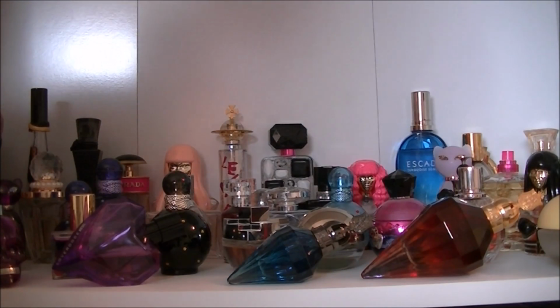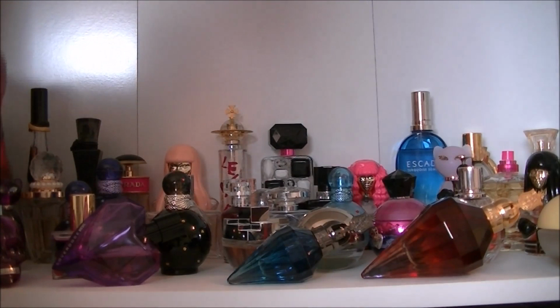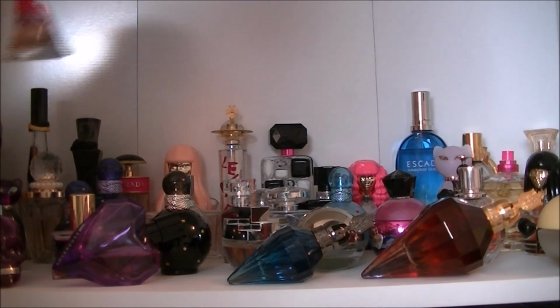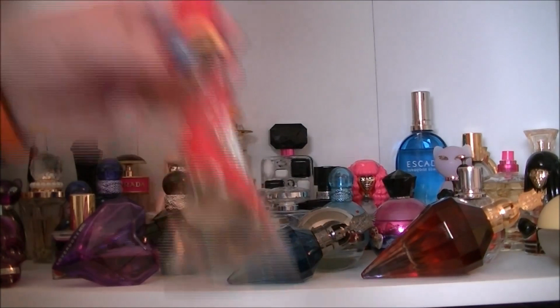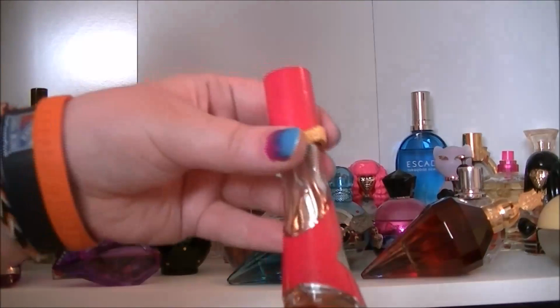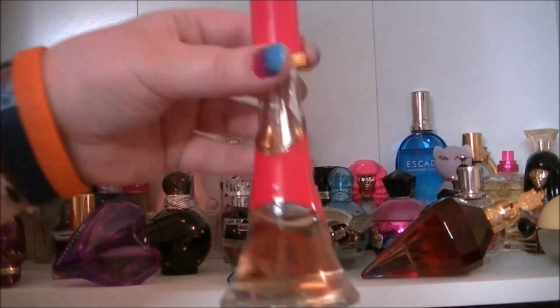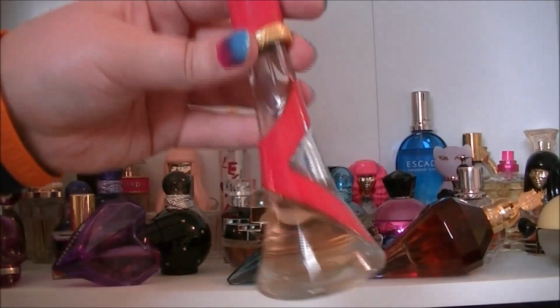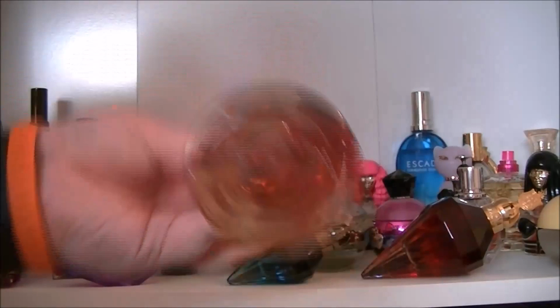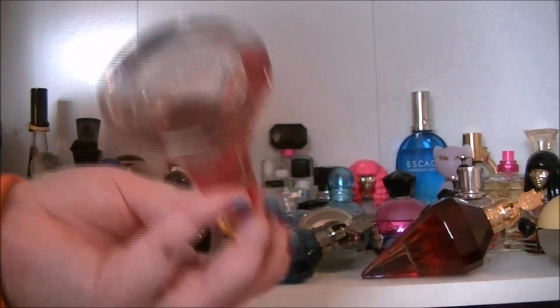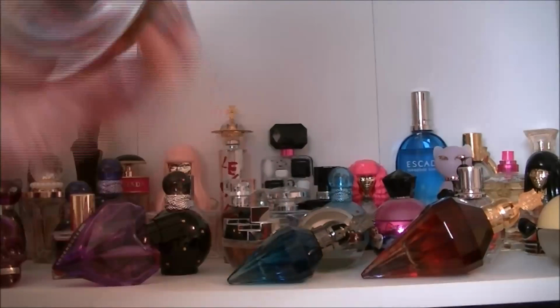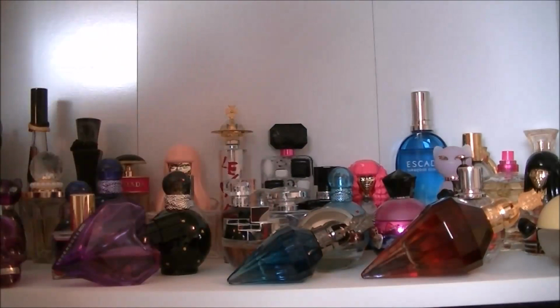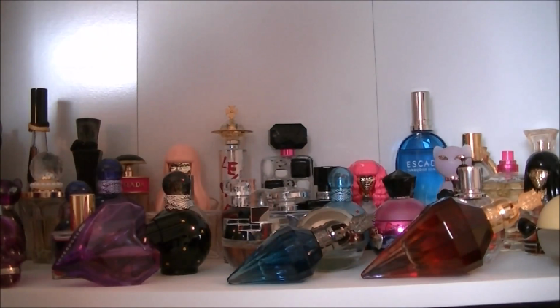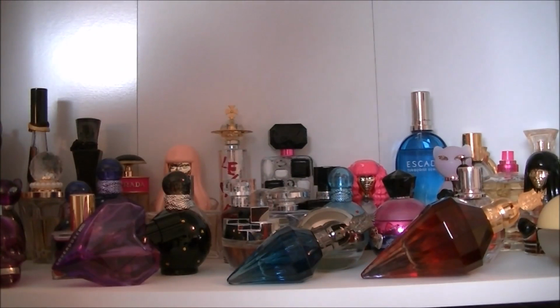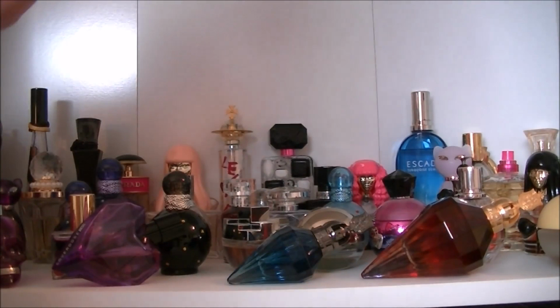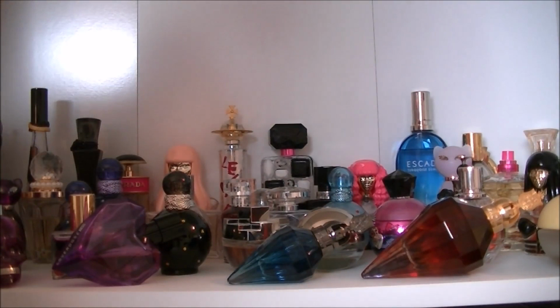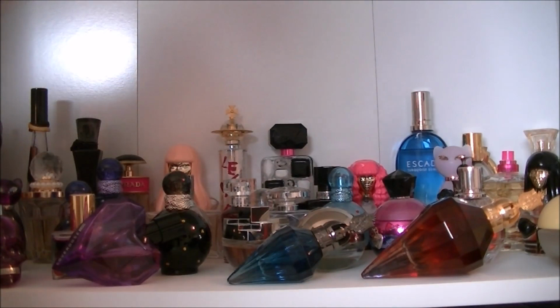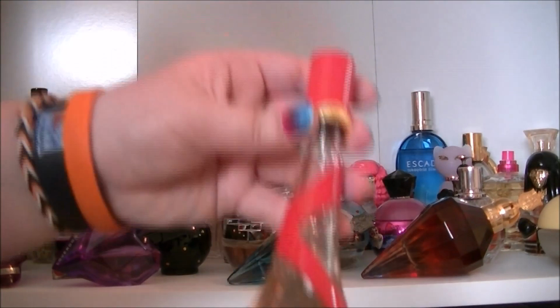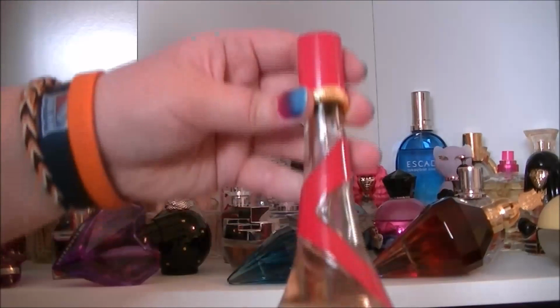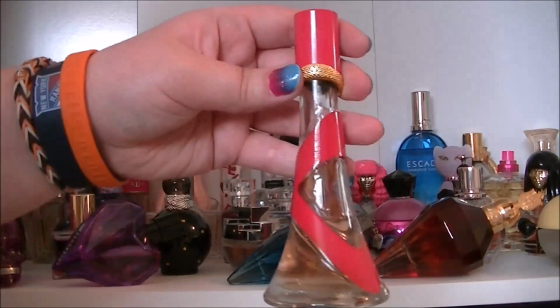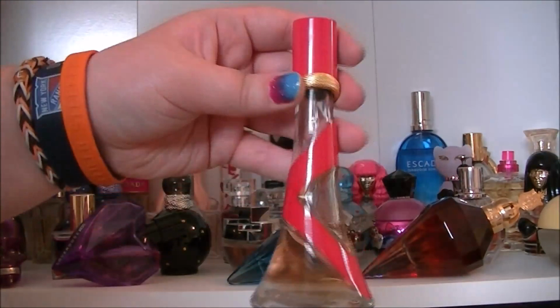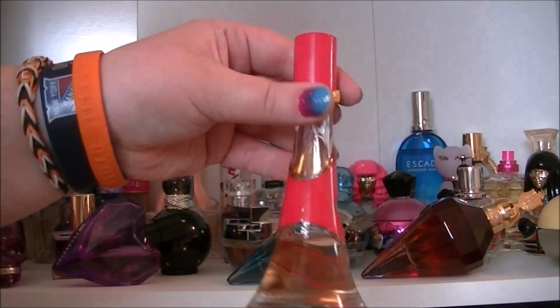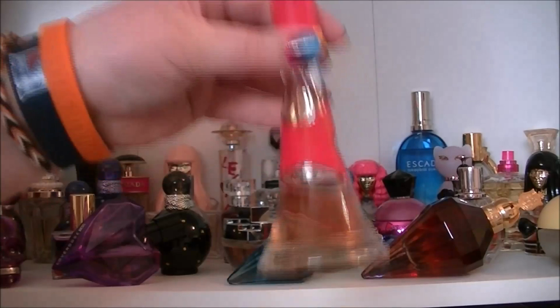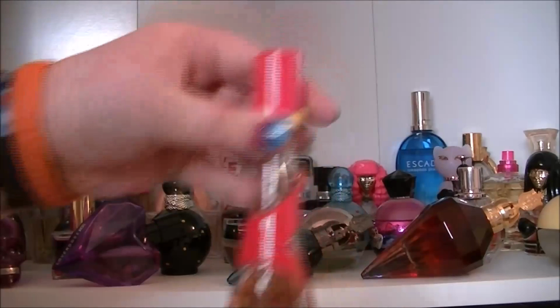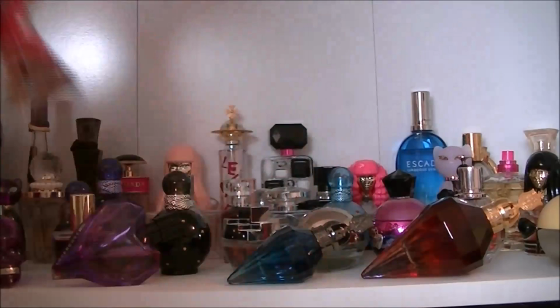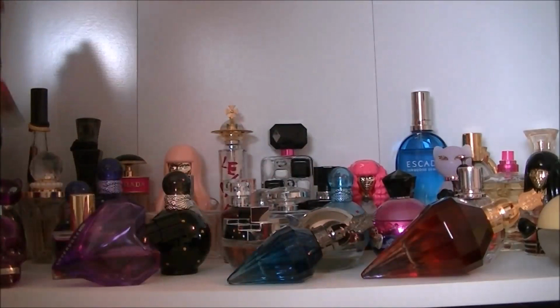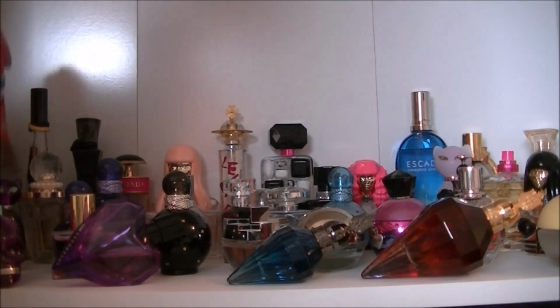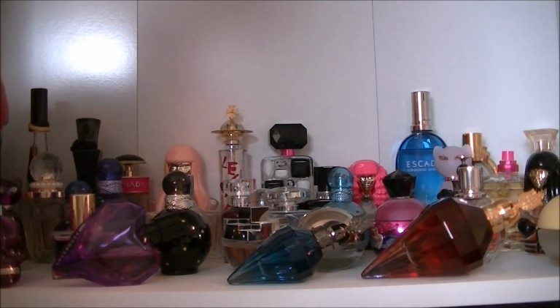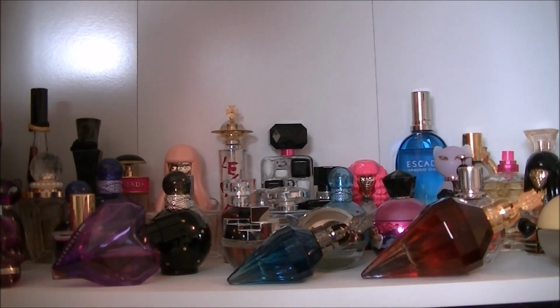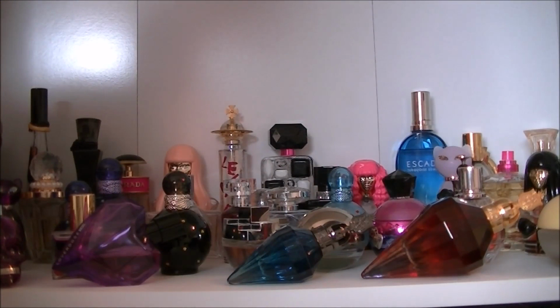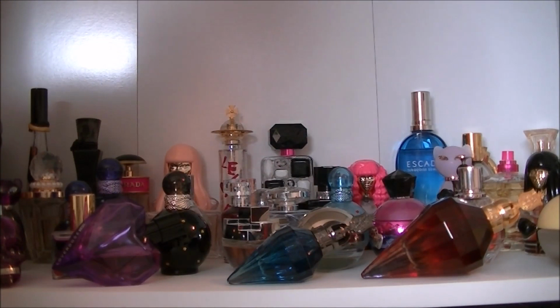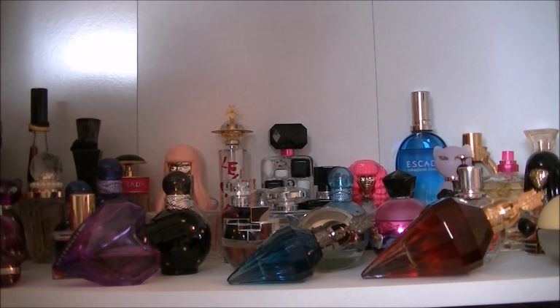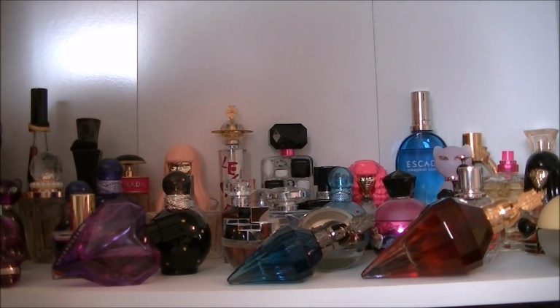We have another Rihanna one. I'm not sure what this one's called — it's not the Naked one. But yeah, that's that one.